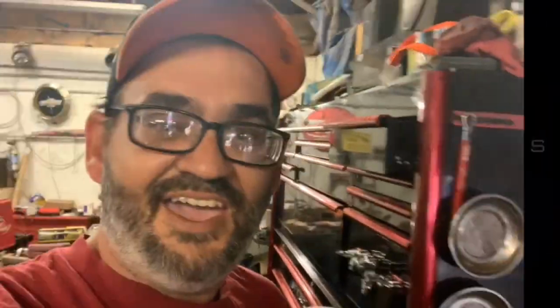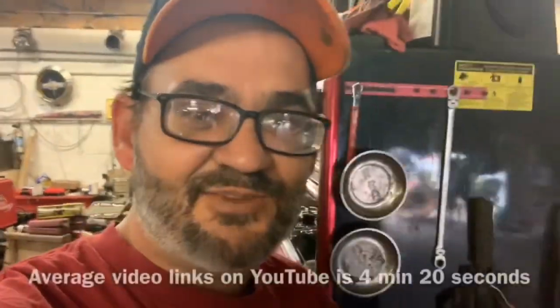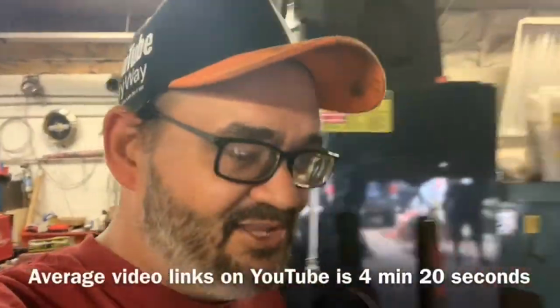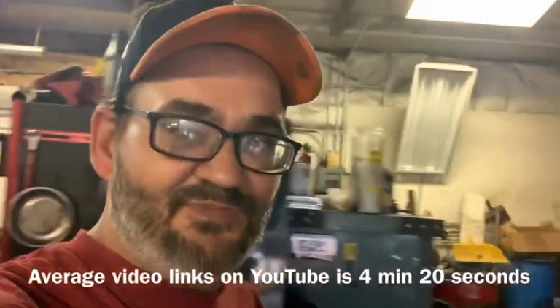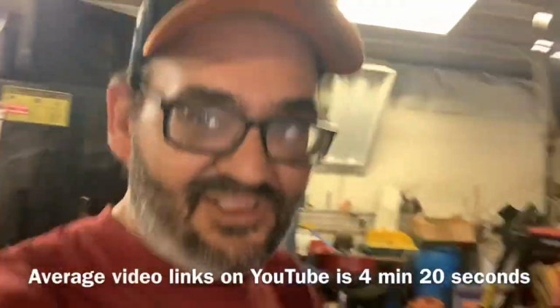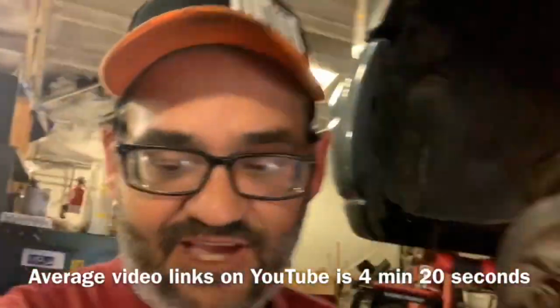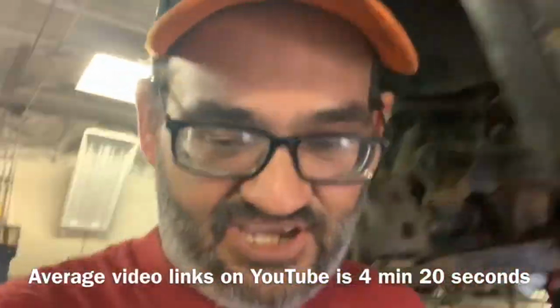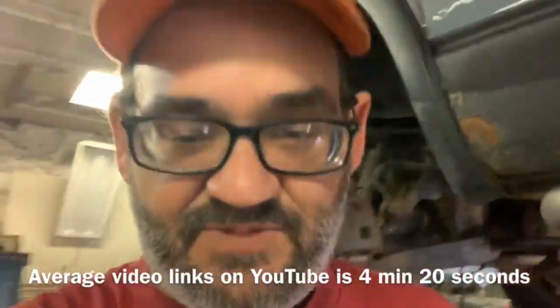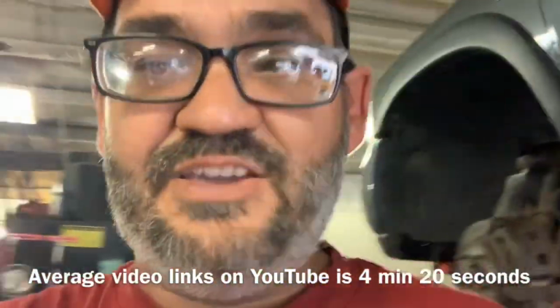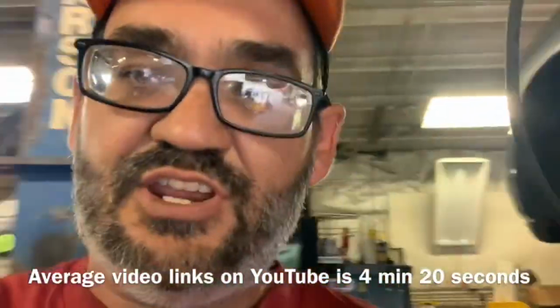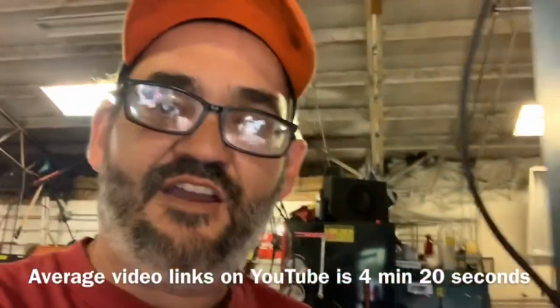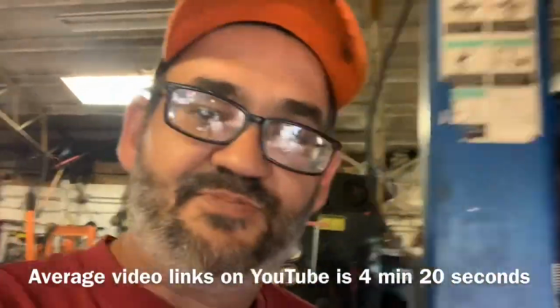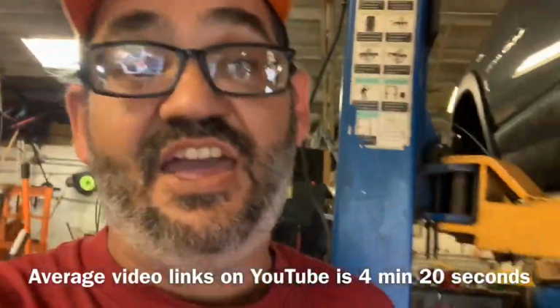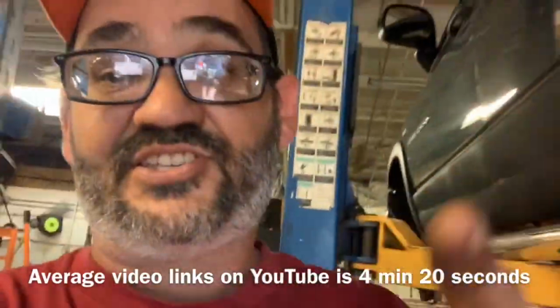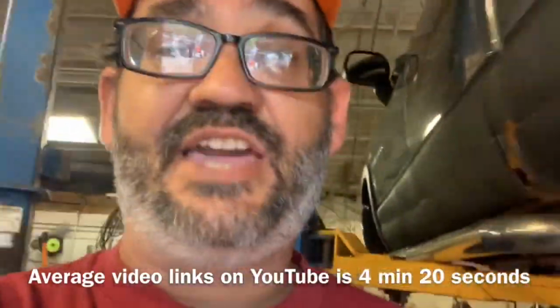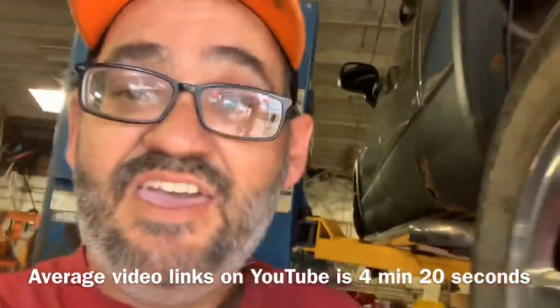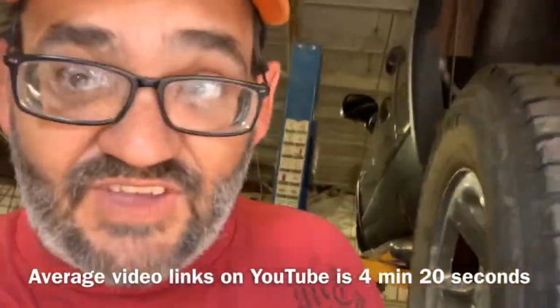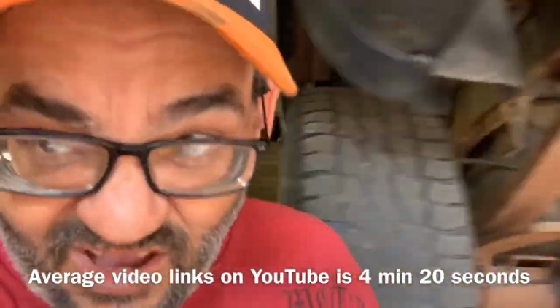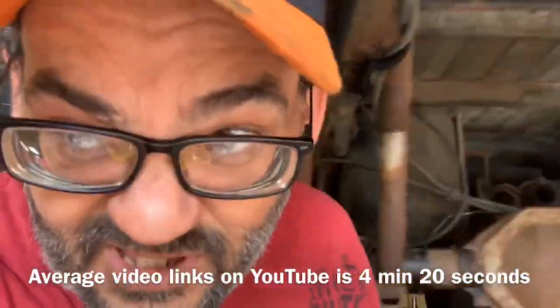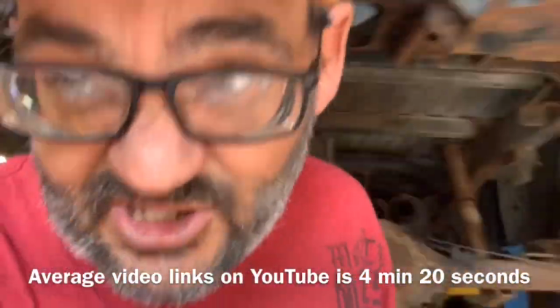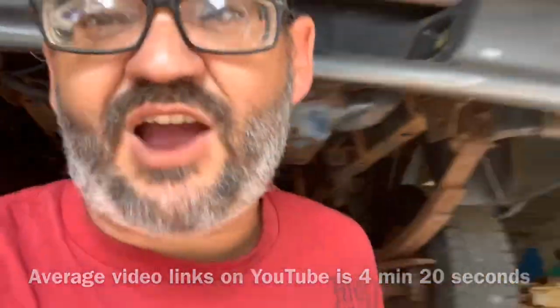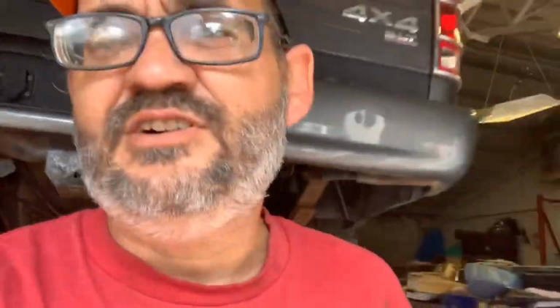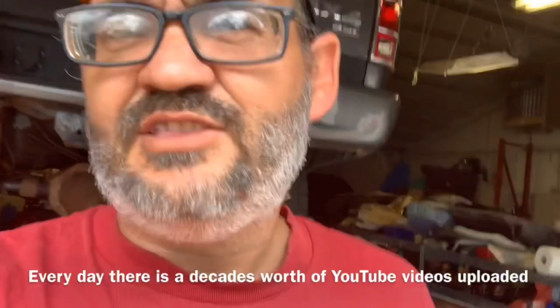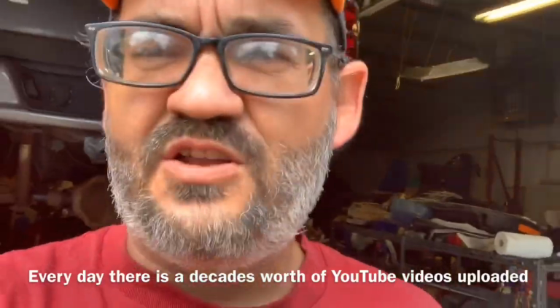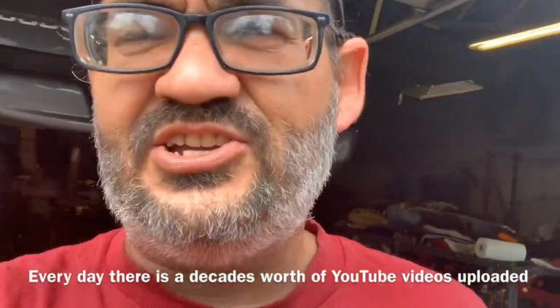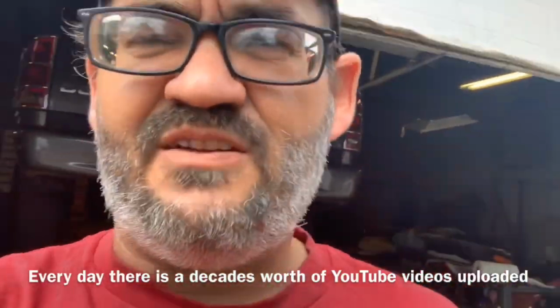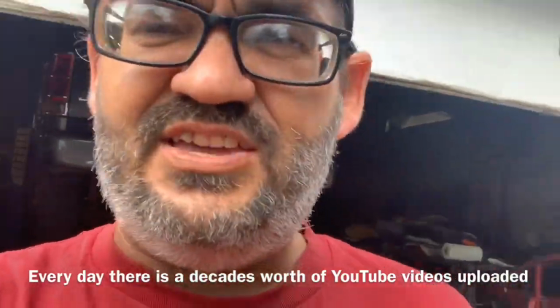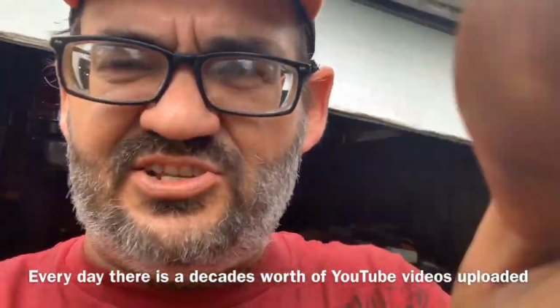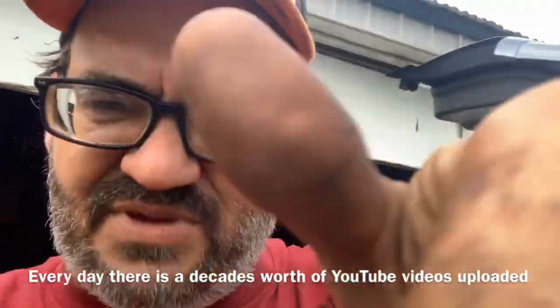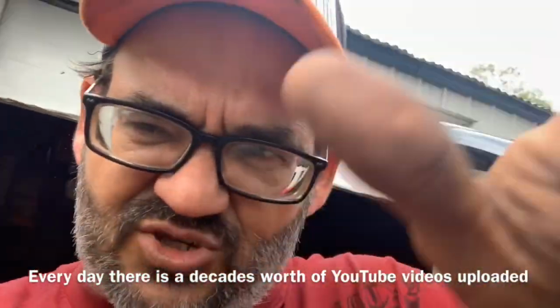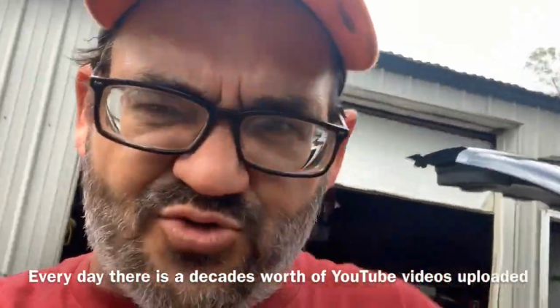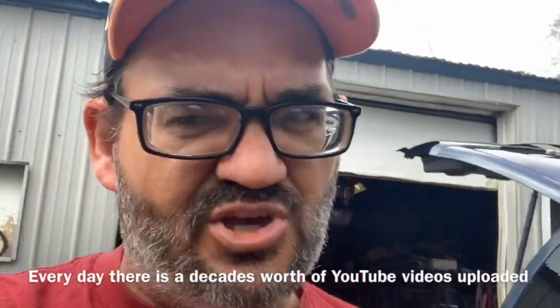Hey, good morning YouTube. This is Clay with Clay's AC and Auto Repair and Clay Motion here in Grand Rapids, Michigan, and this is the Clay Way. If this video is helpful, please consider subscribing, clicking the notifications, sharing my videos, and sending me them sweet old thumbs up.